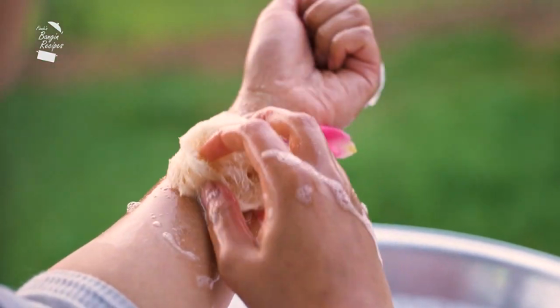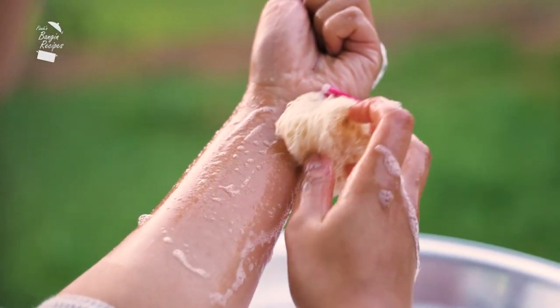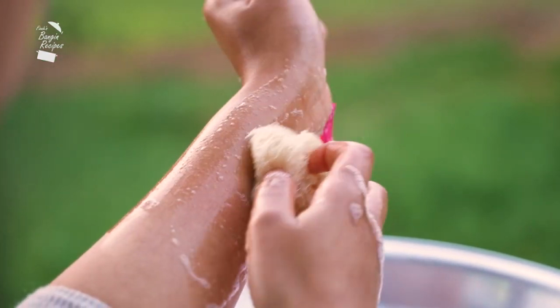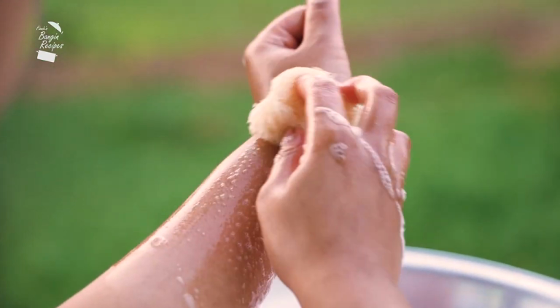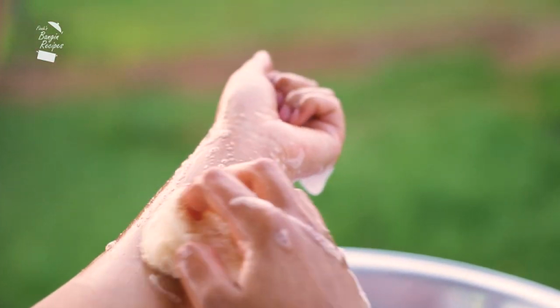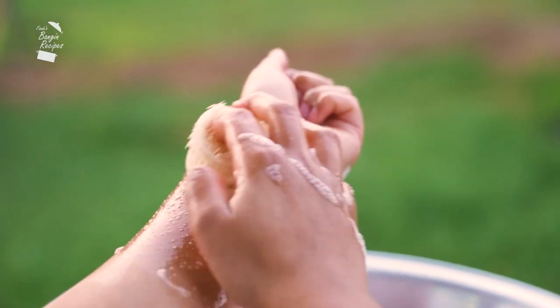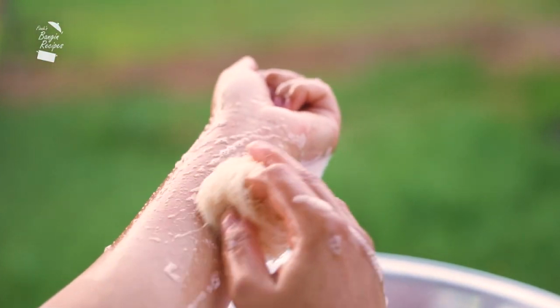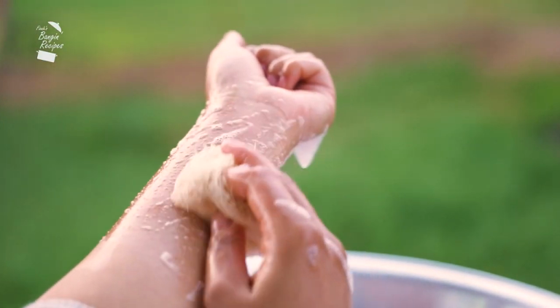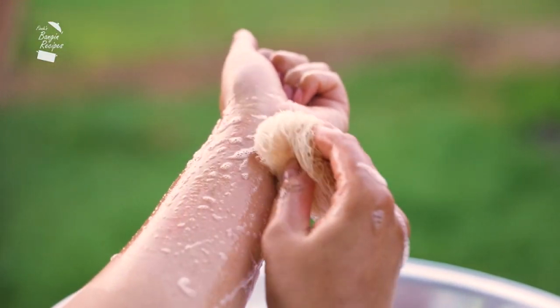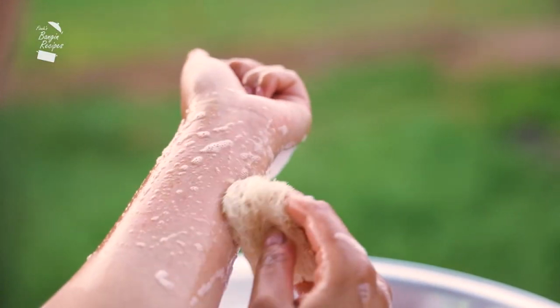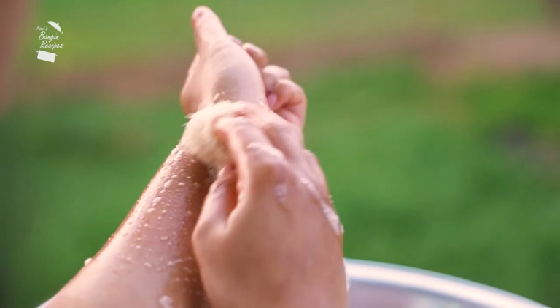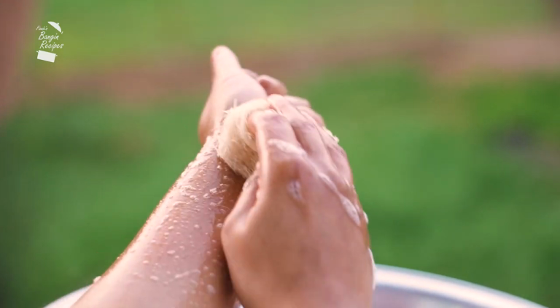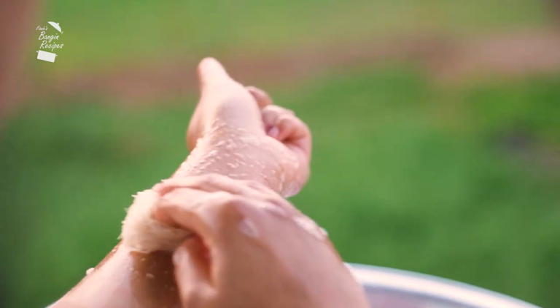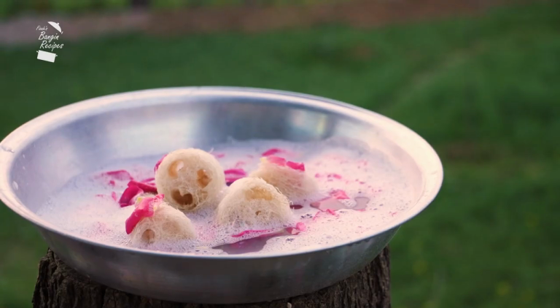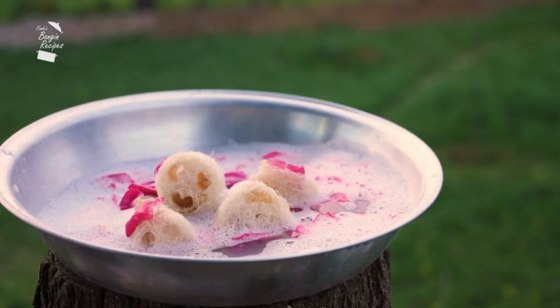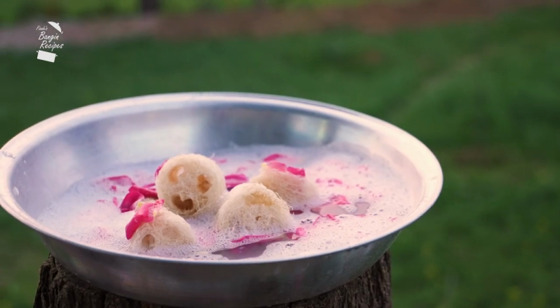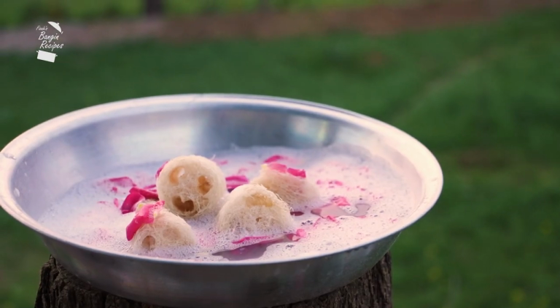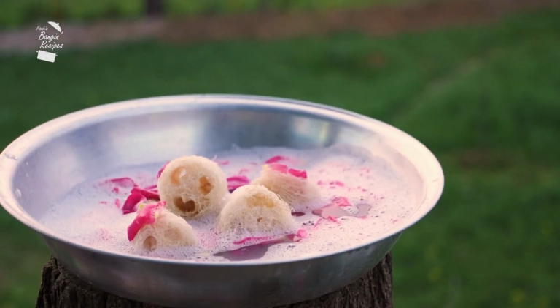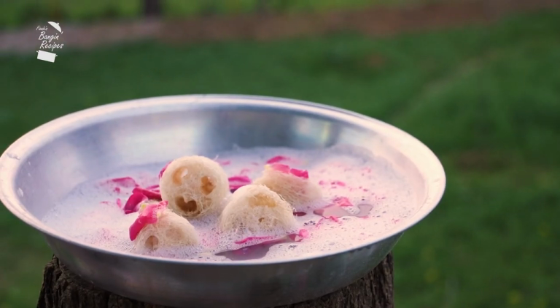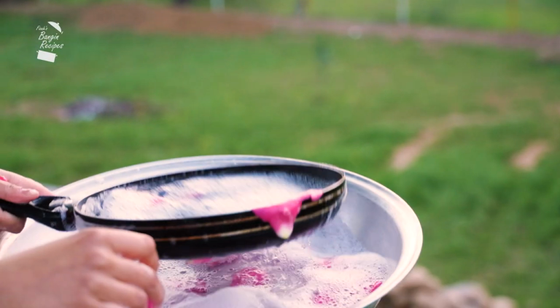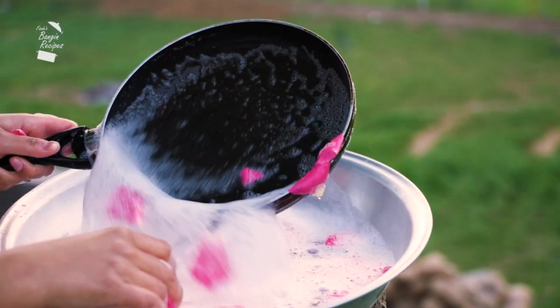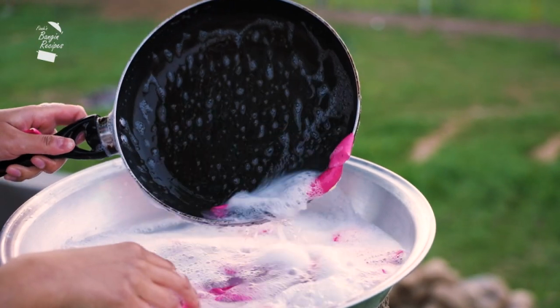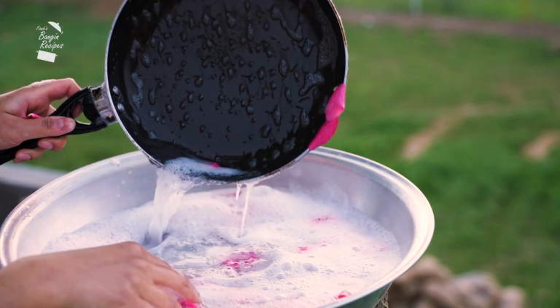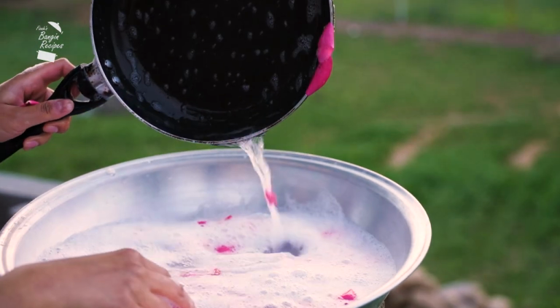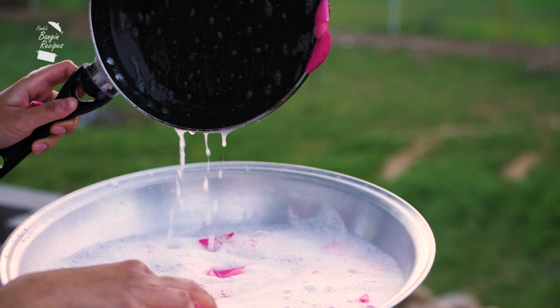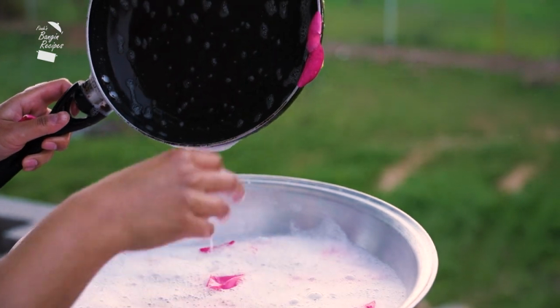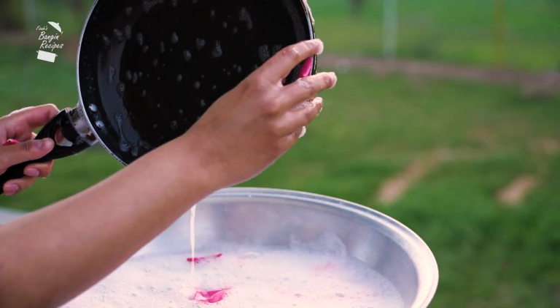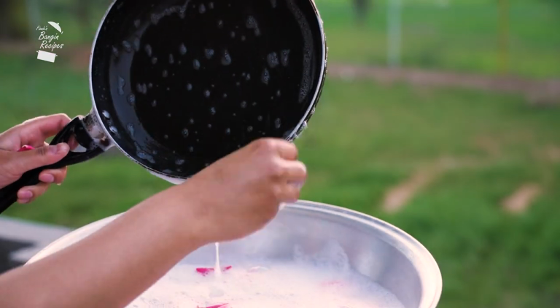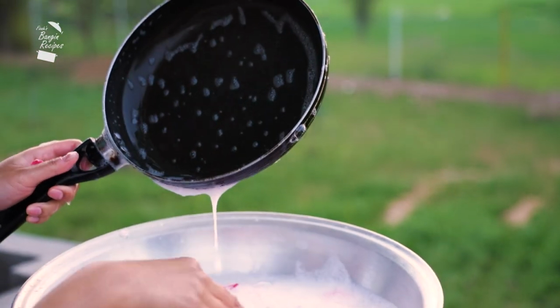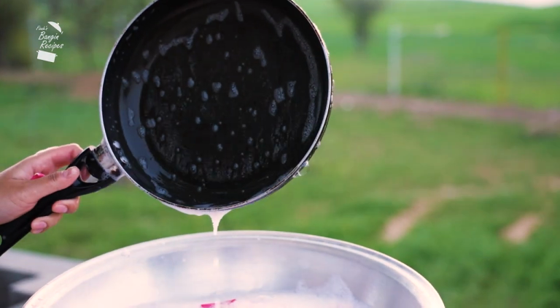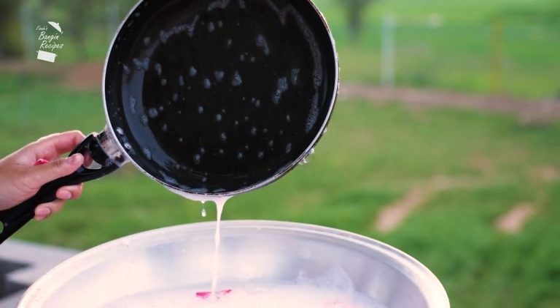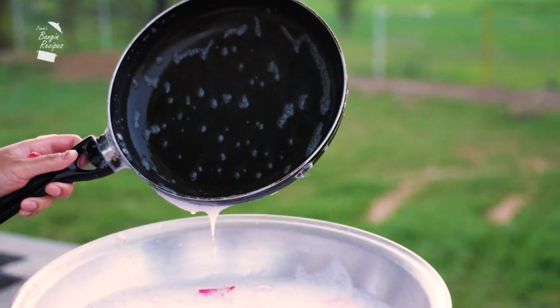The sponge not only exfoliates dry and dead skin, but also works as a non-abrasive on pots and pans, meaning you can scrub without scratching the utensils.